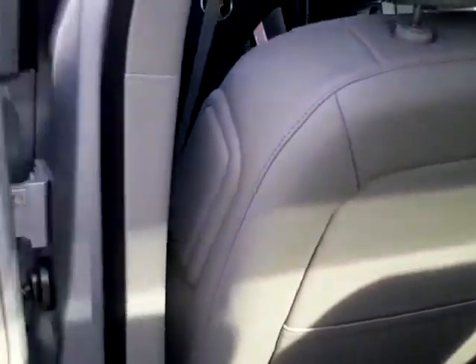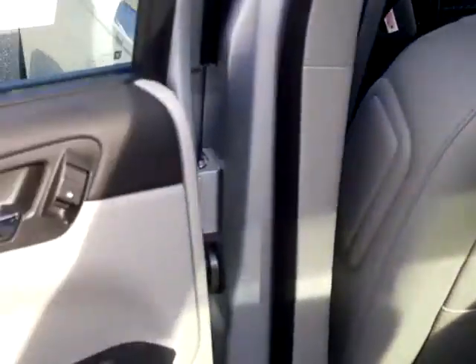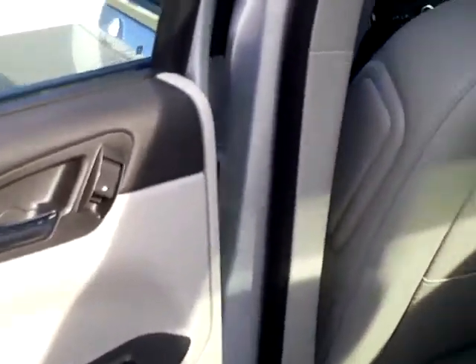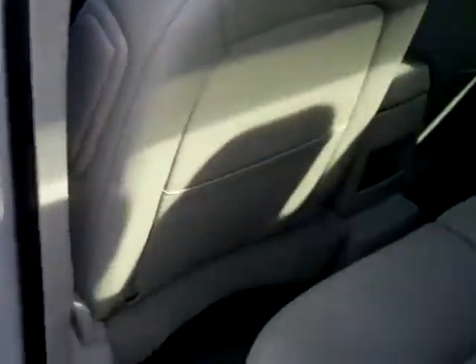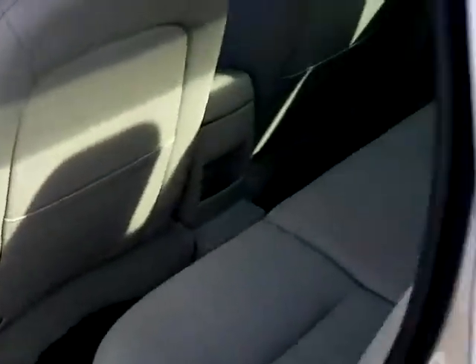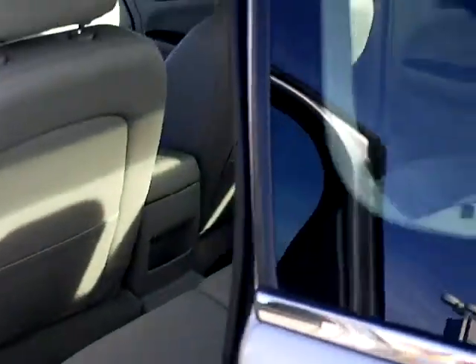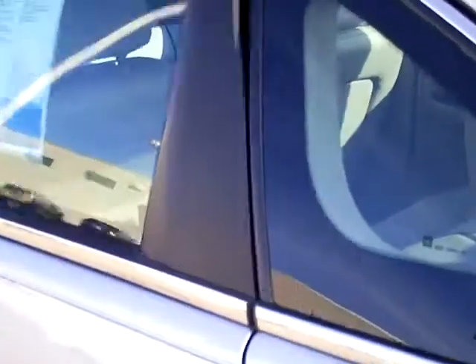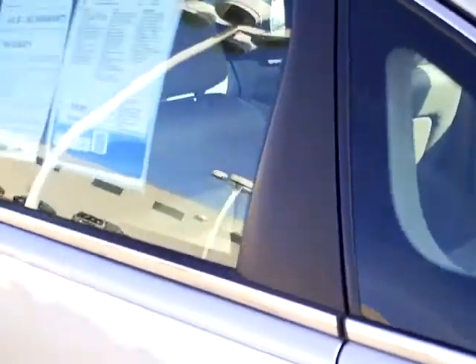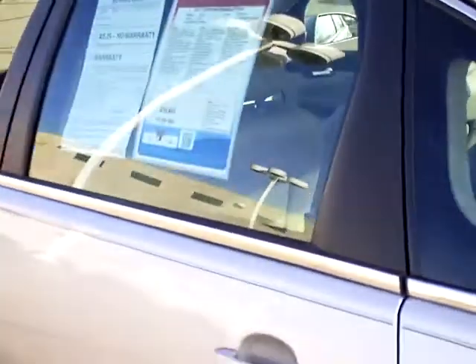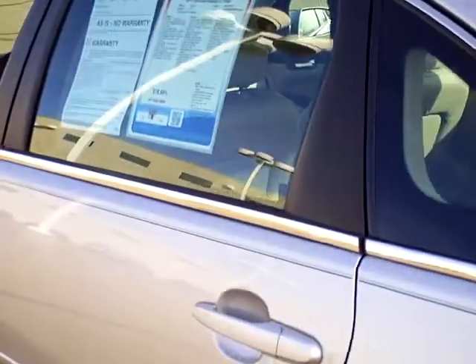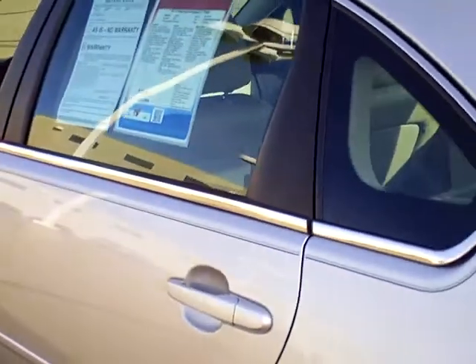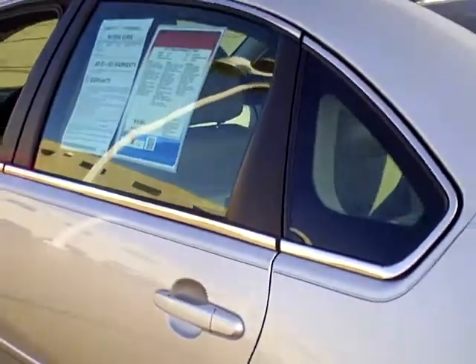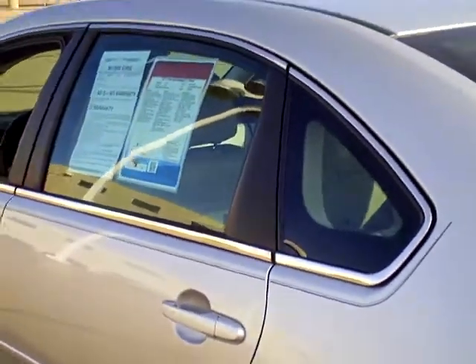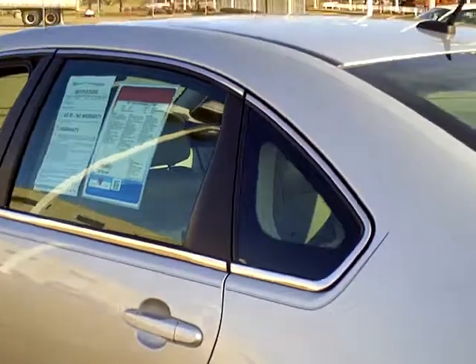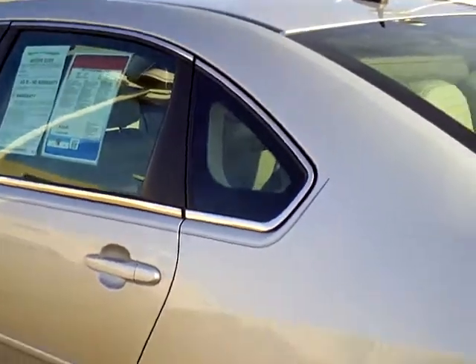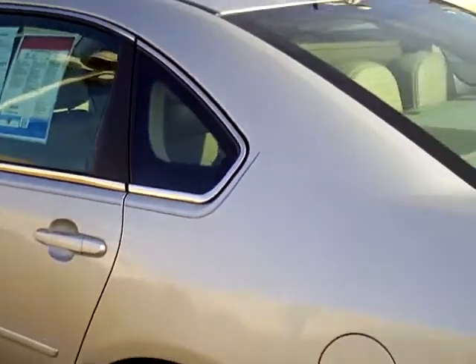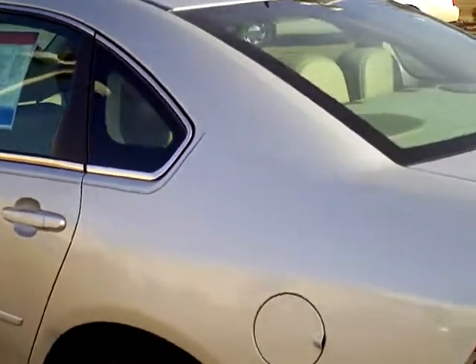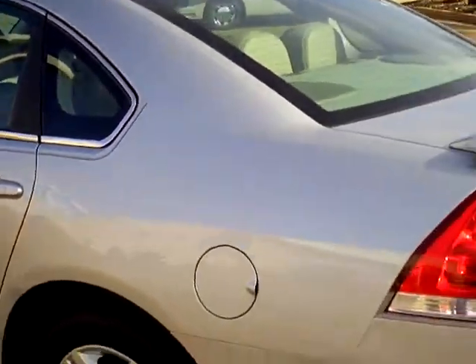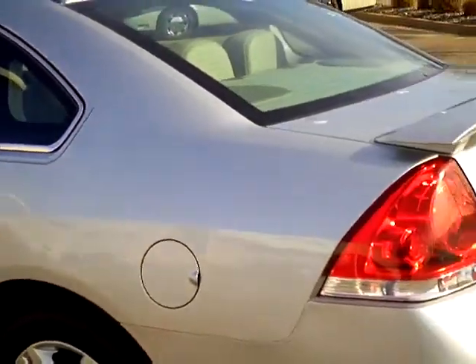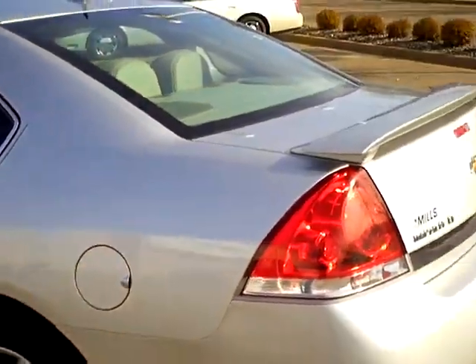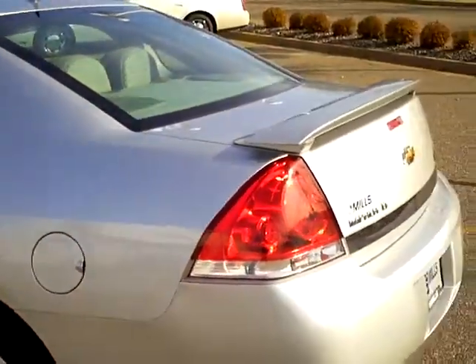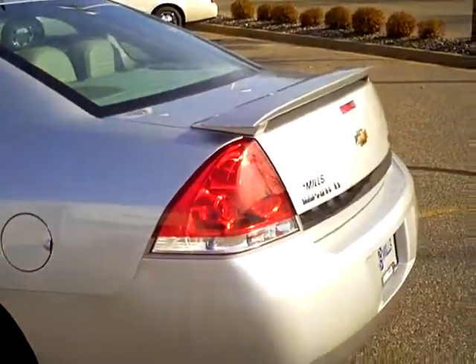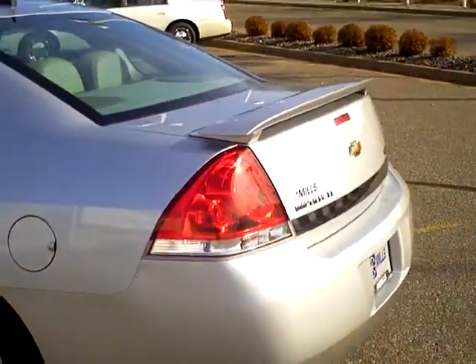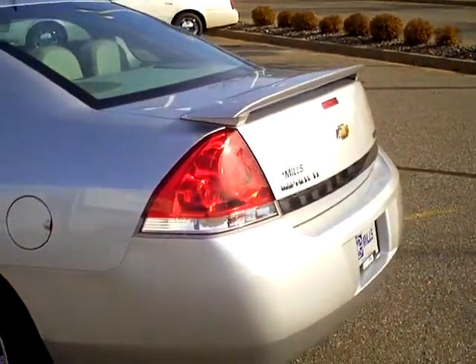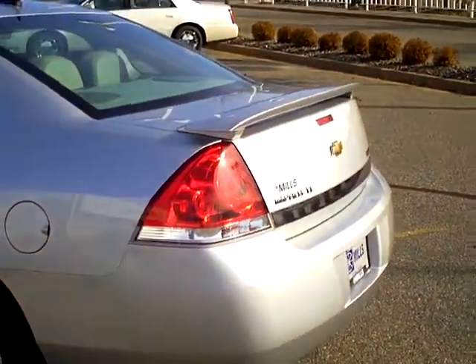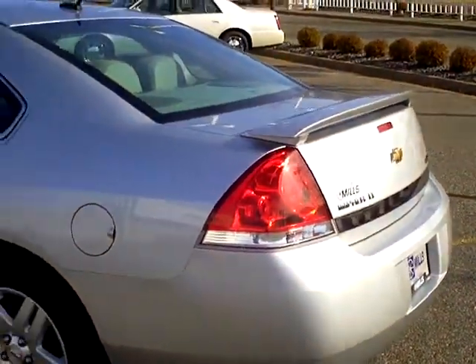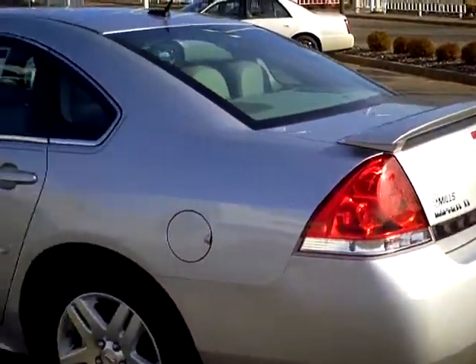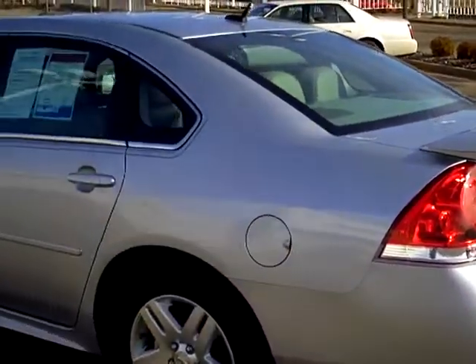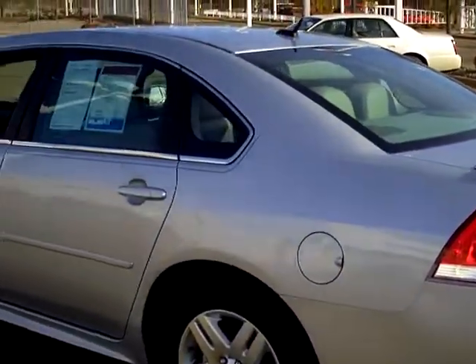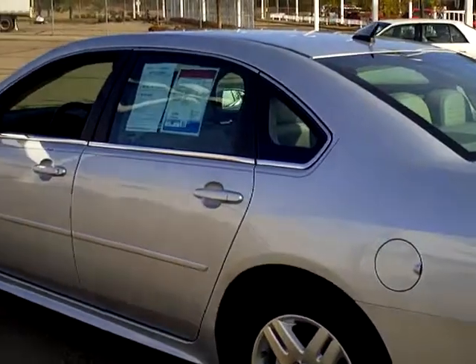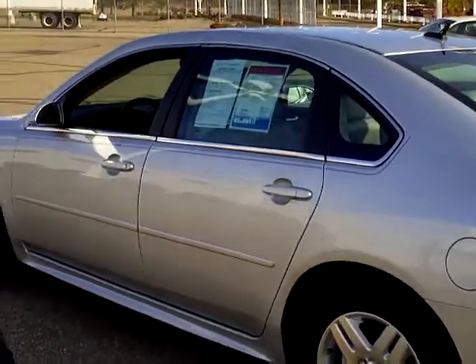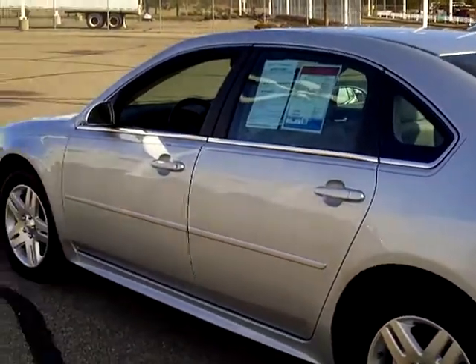Up in the back there is the LATCH system for child safety seats — a nice area back there. This is just one of the vehicles we have here at Mills. We have literally hundreds of used cars and trucks, all of which can be seen at millsauto.com.